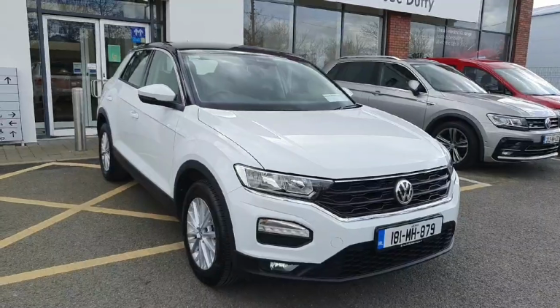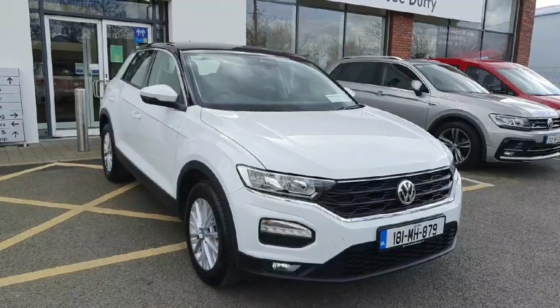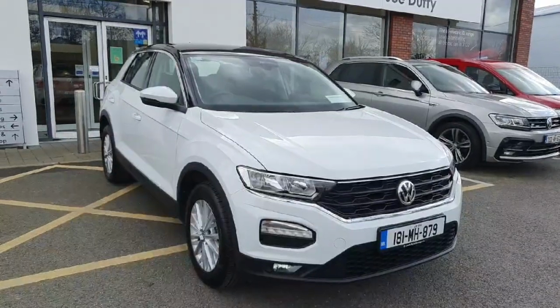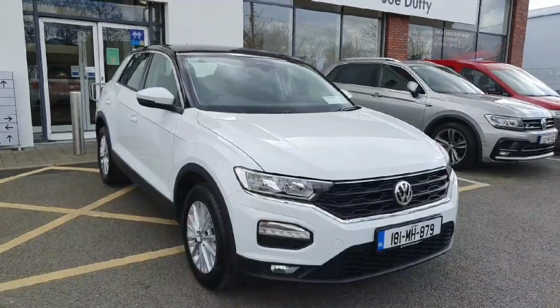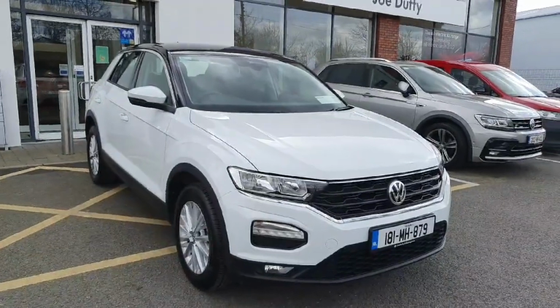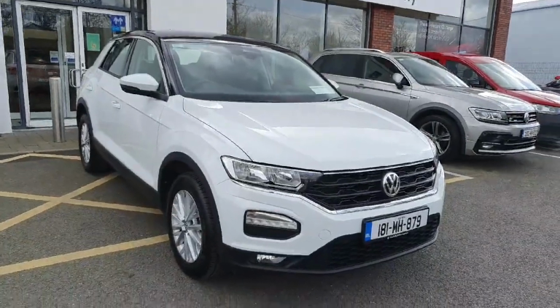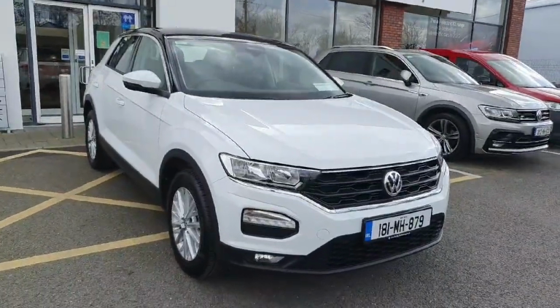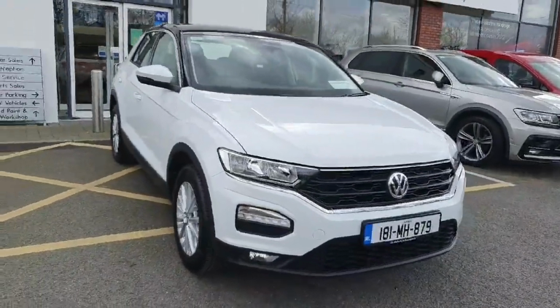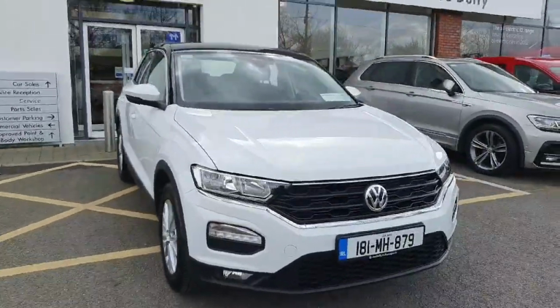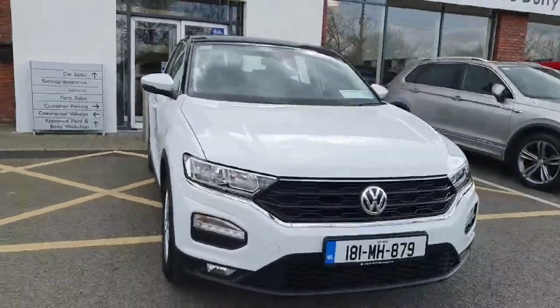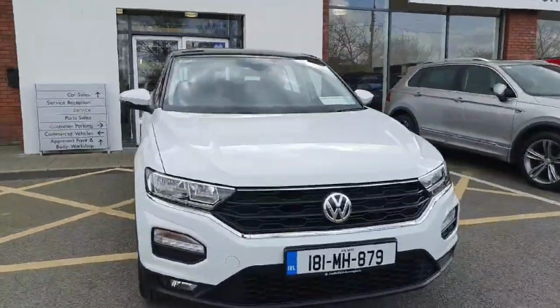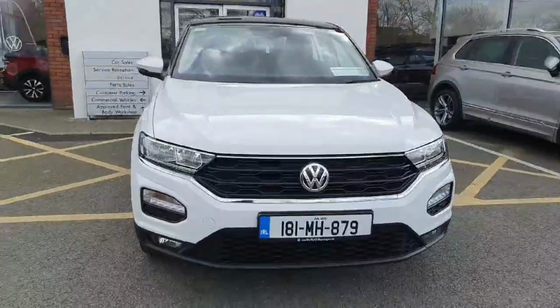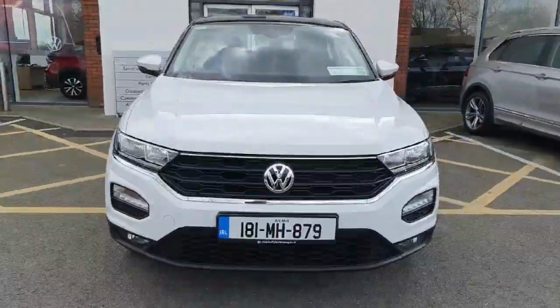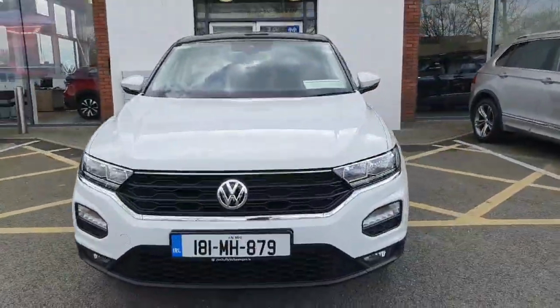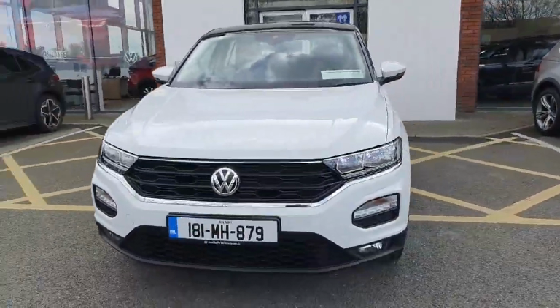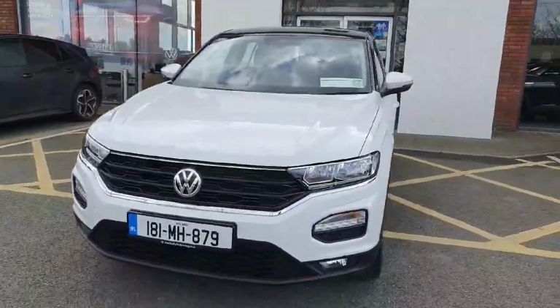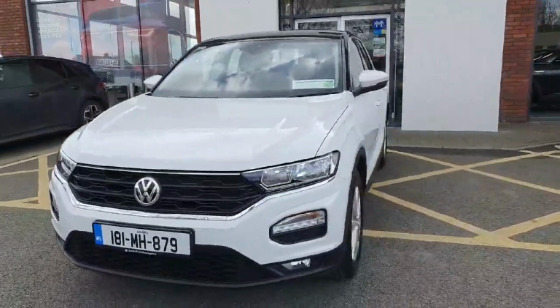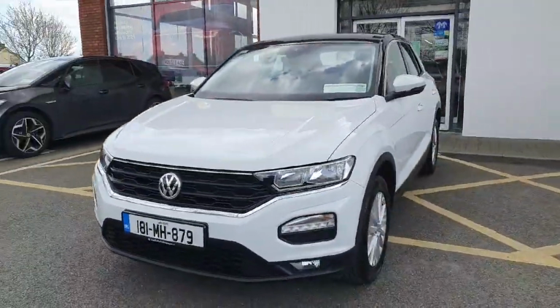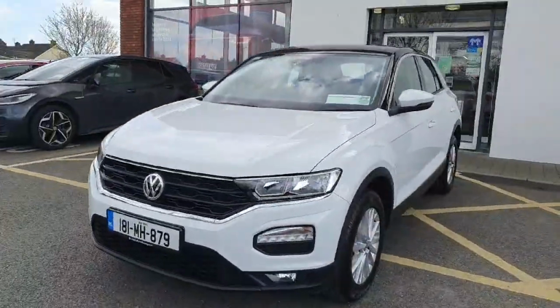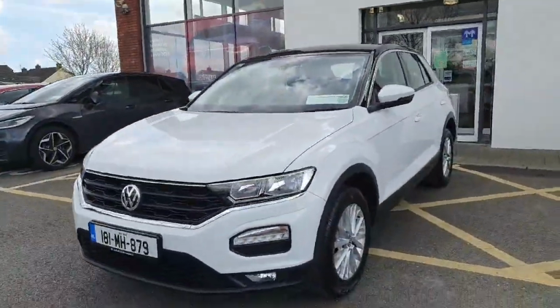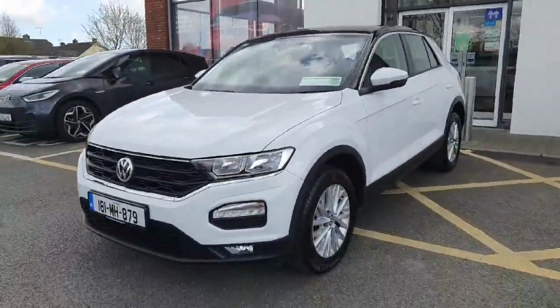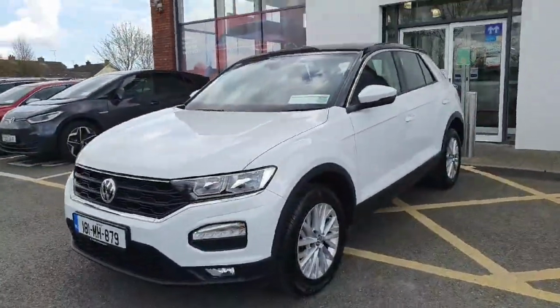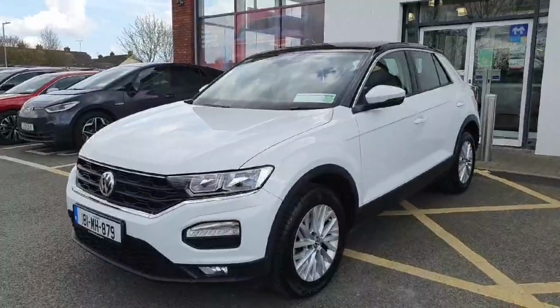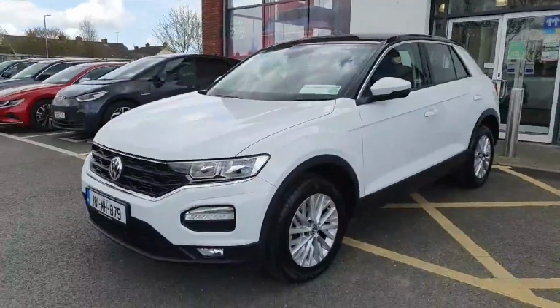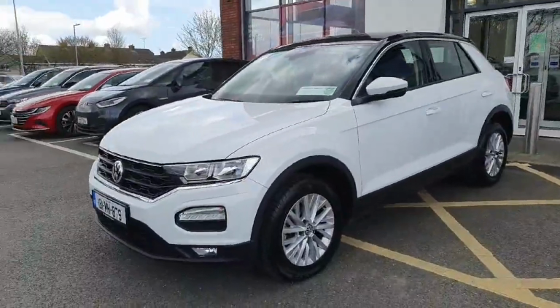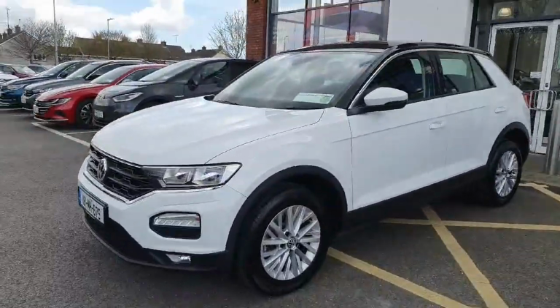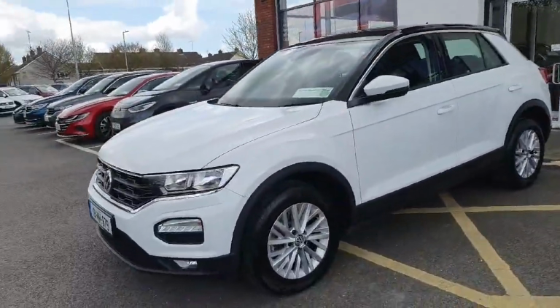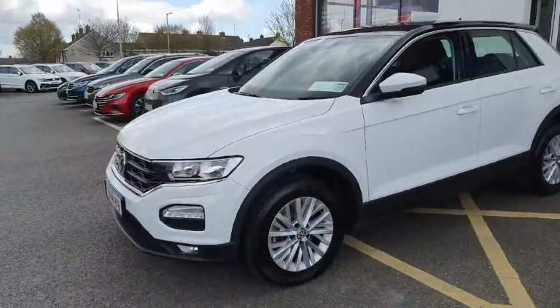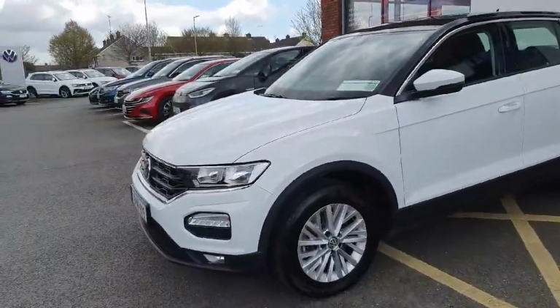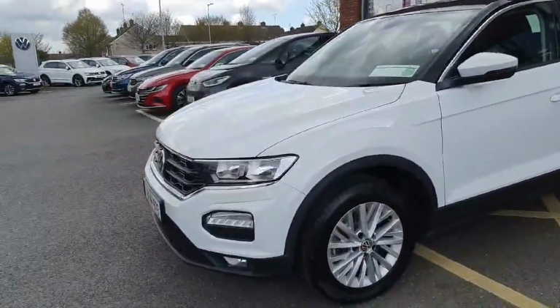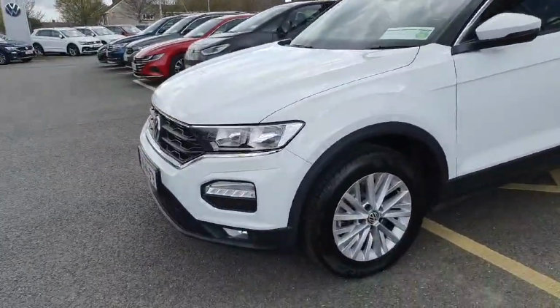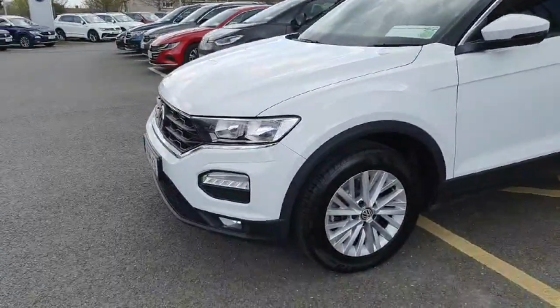Hi everyone, David here from Joe Duffy Volkswagen here in Navin. Today we have our 2018 Reg Volkswagen T-Roc 1.0 TSI. As you can see, it comes with front headlights and front fog lamps.